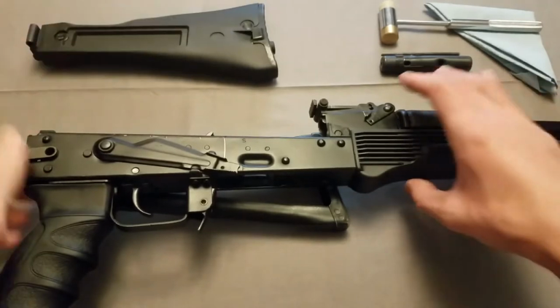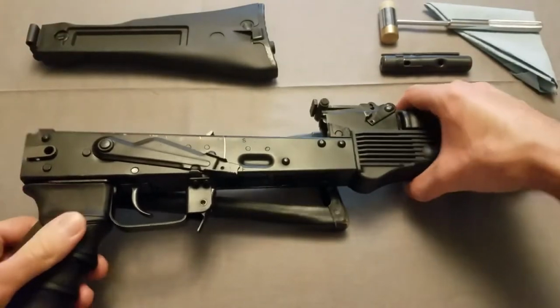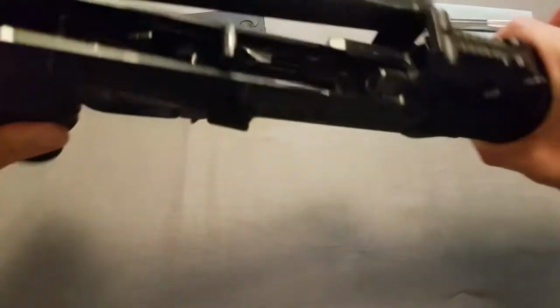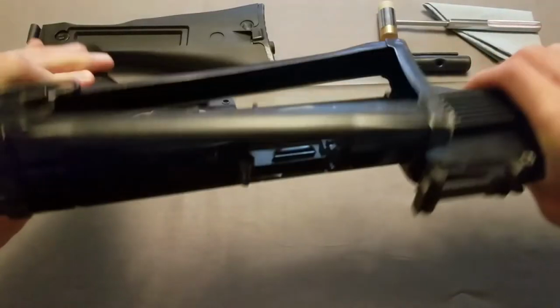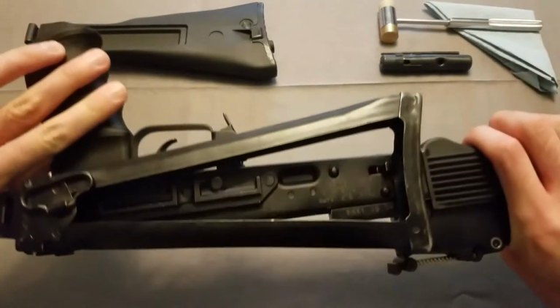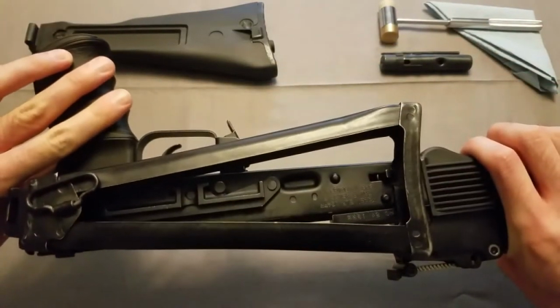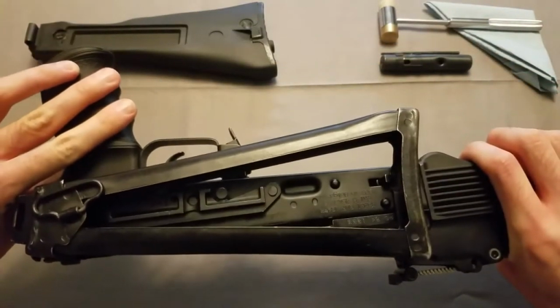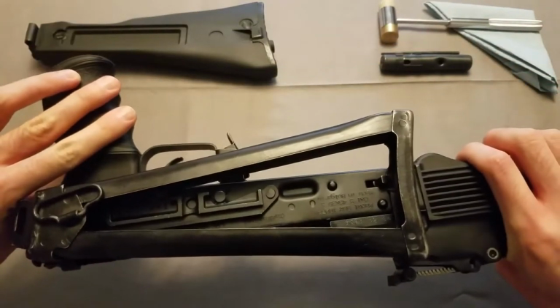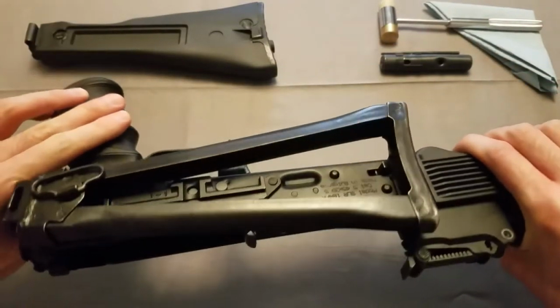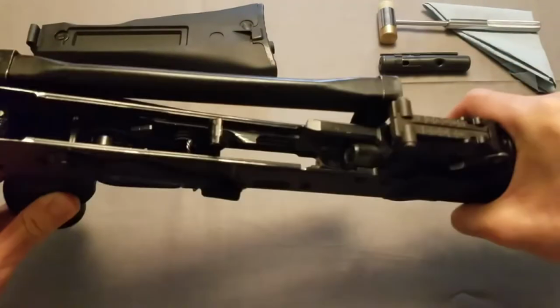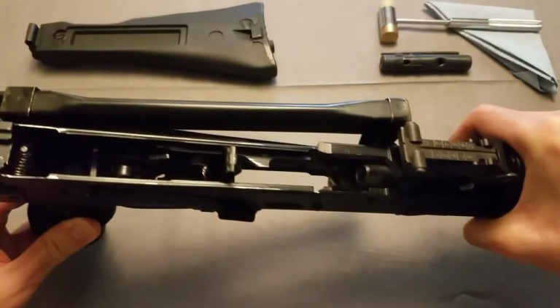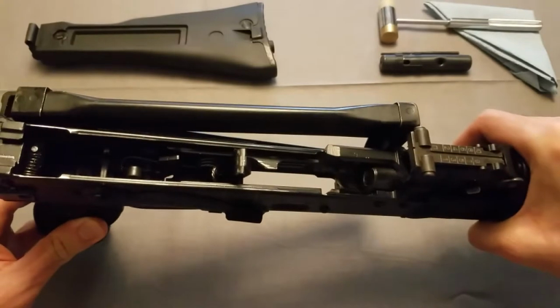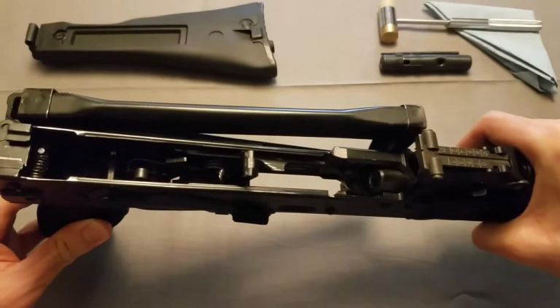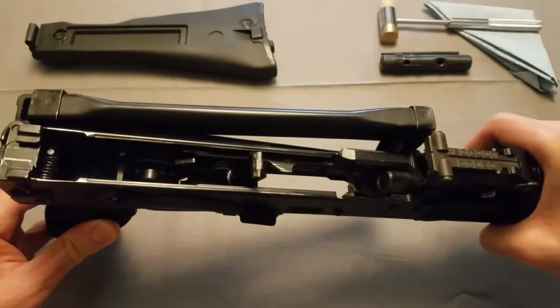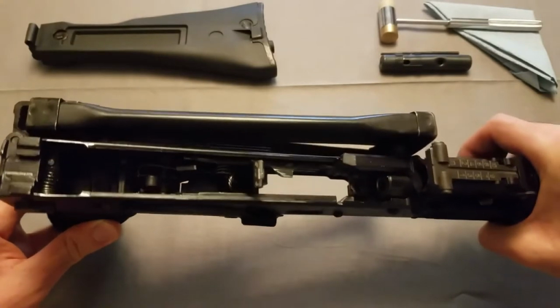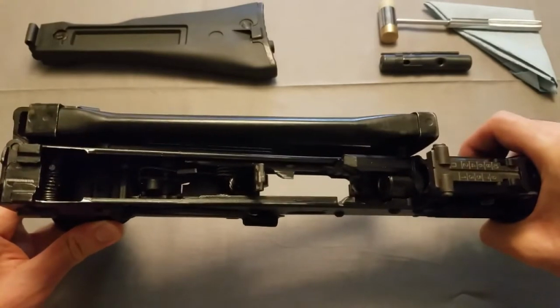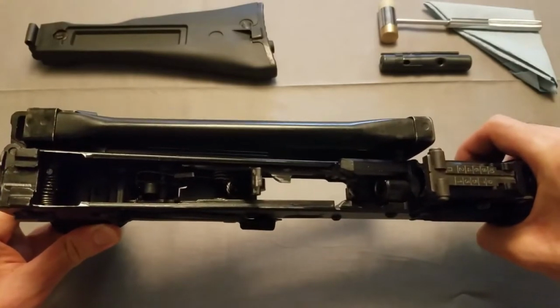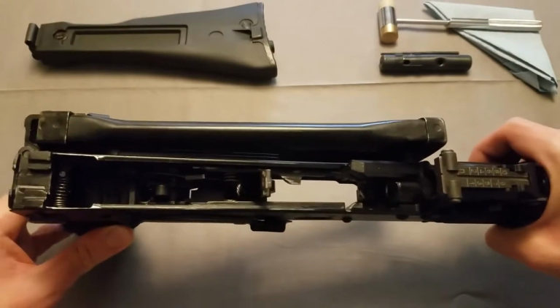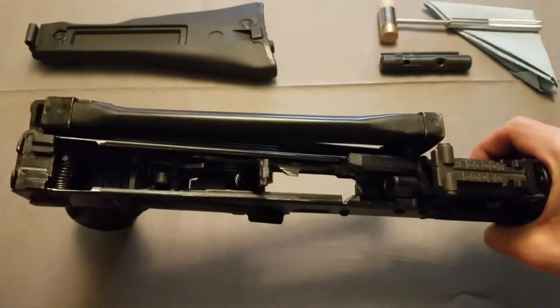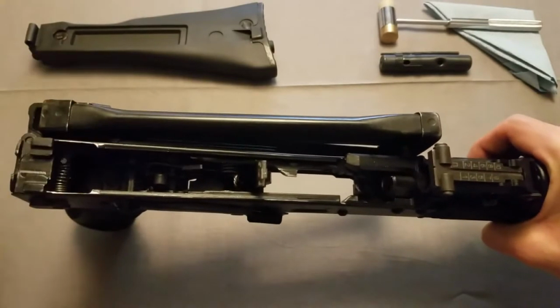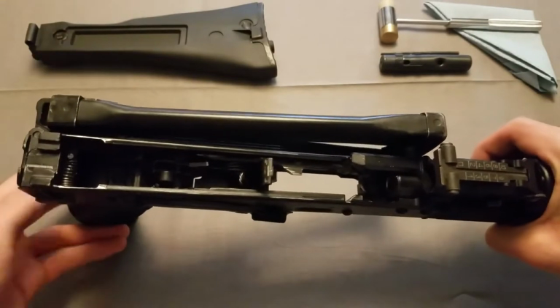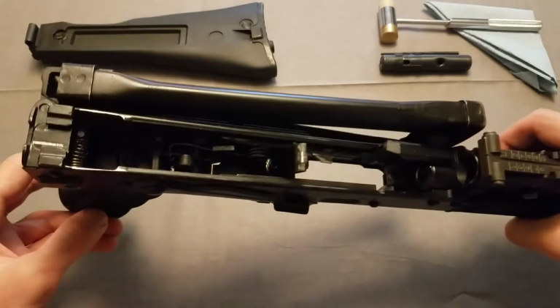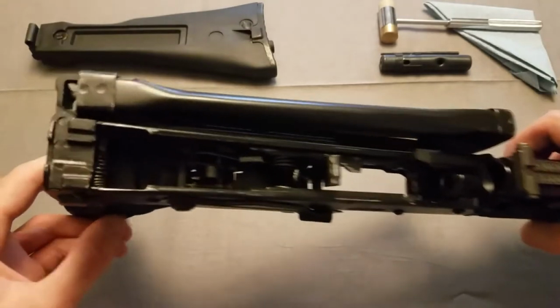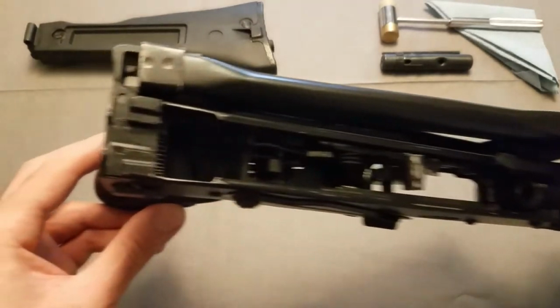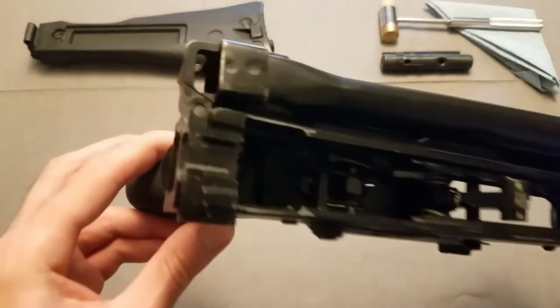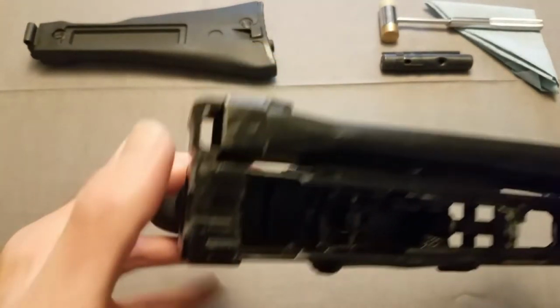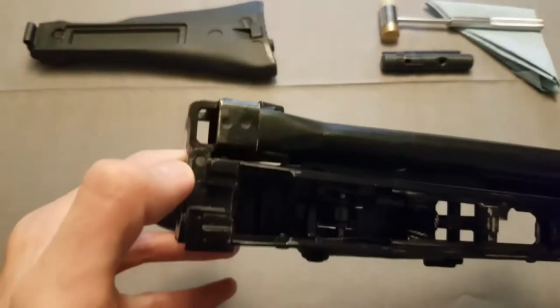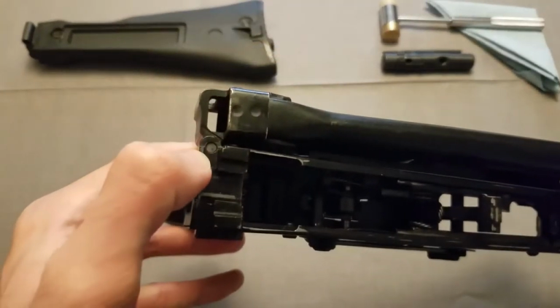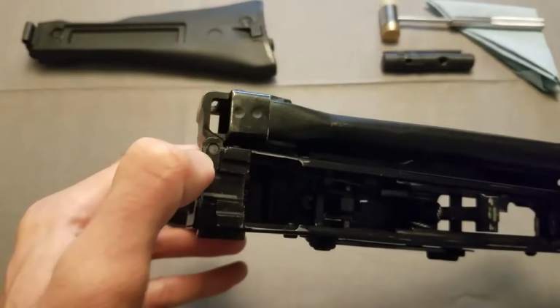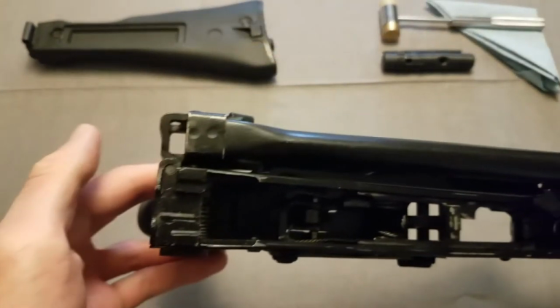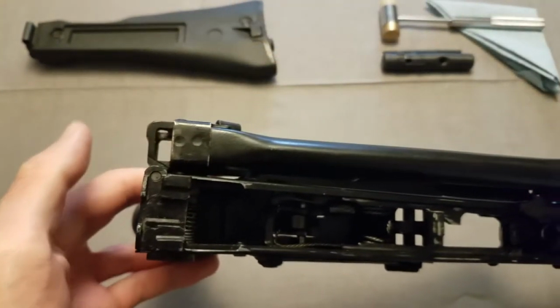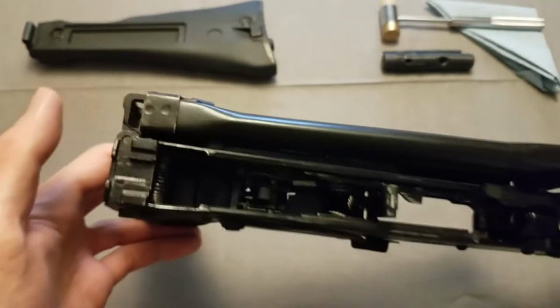Currently I have a triangle stock on here. First thing you're going to want to do, which I have already done, is field strip the gun, take the cover off, that way you can access the pin right here, and then we'll get started.